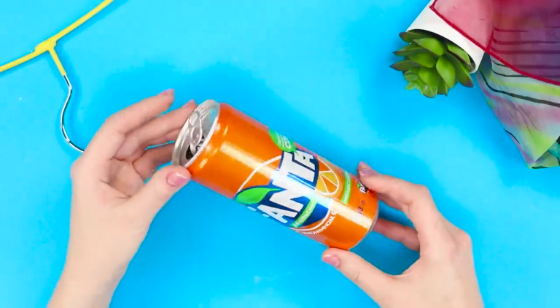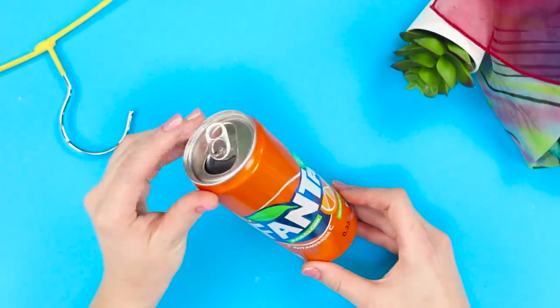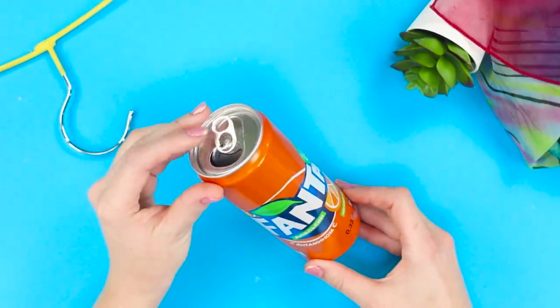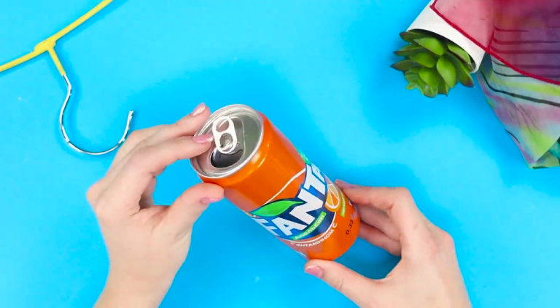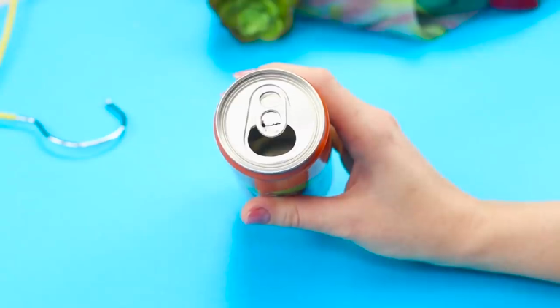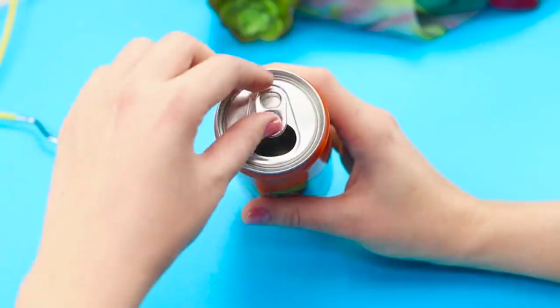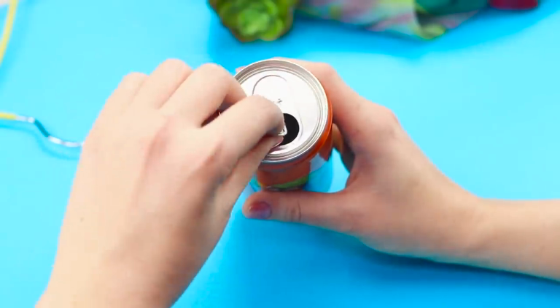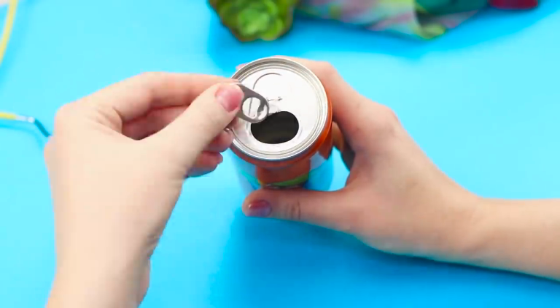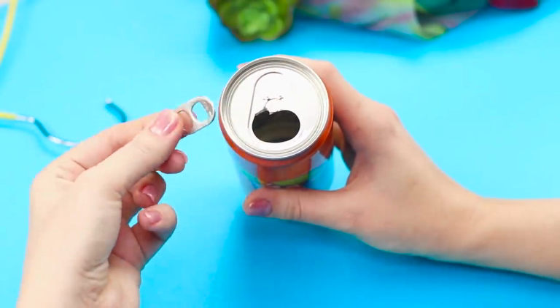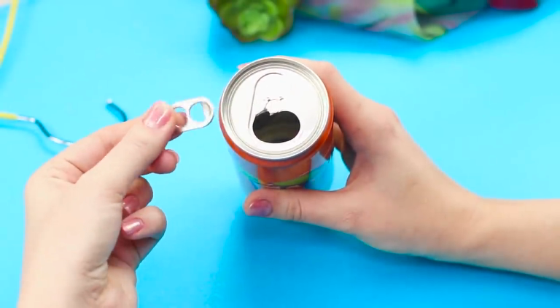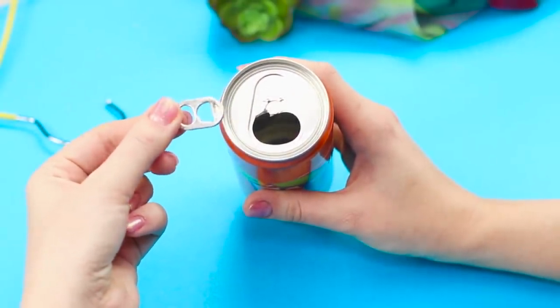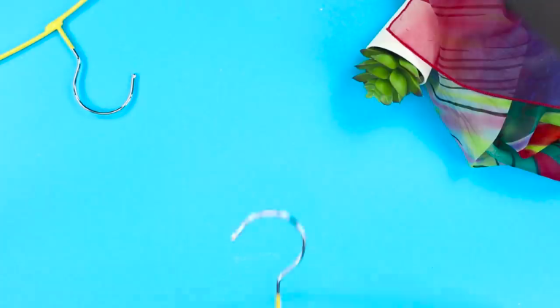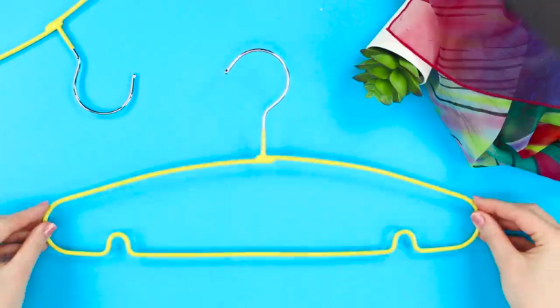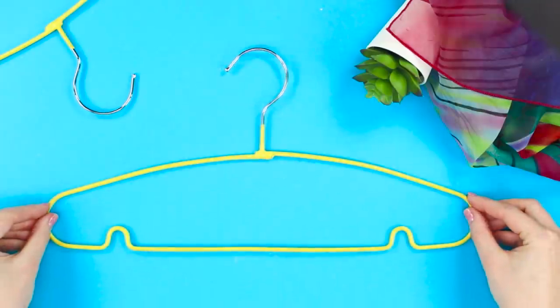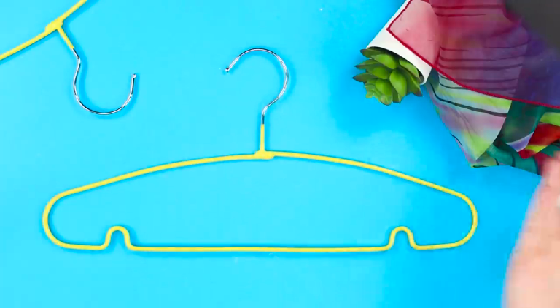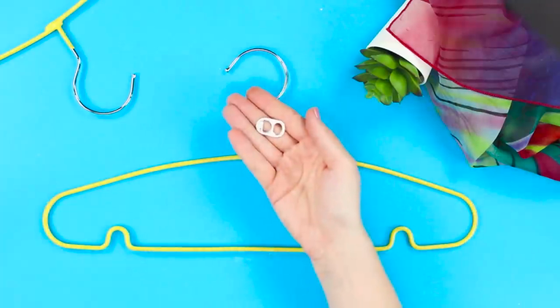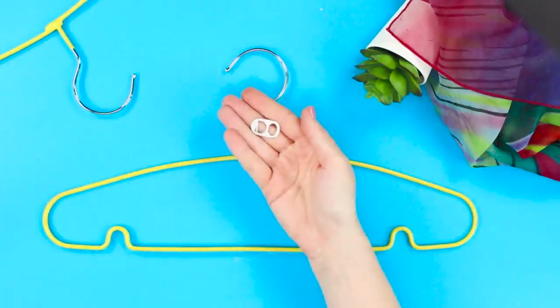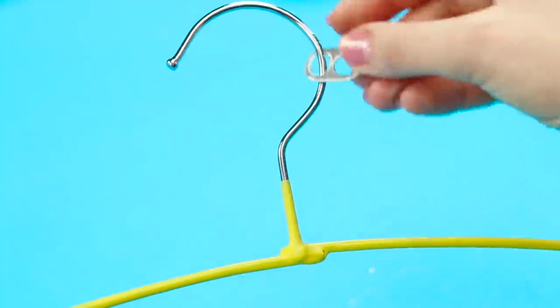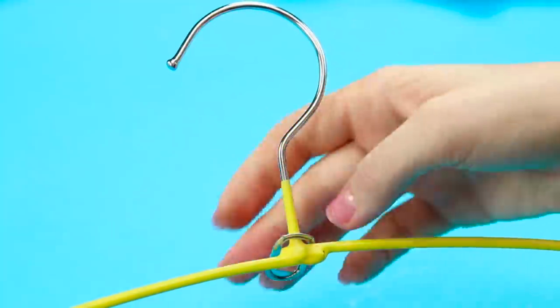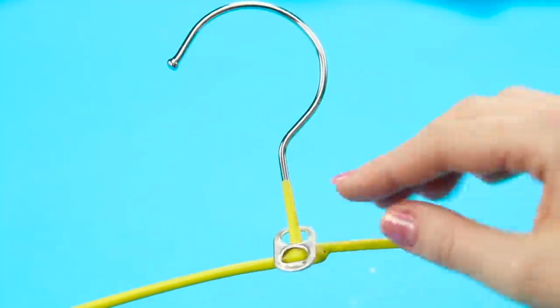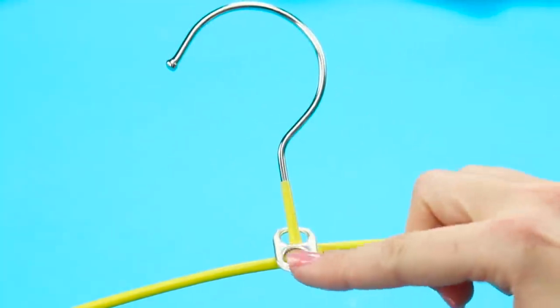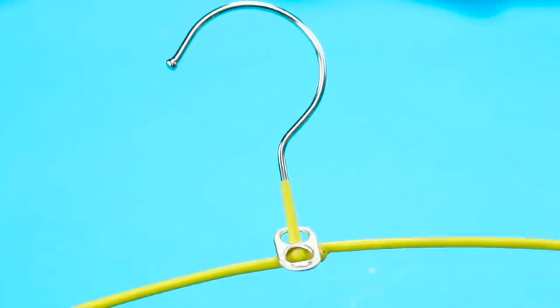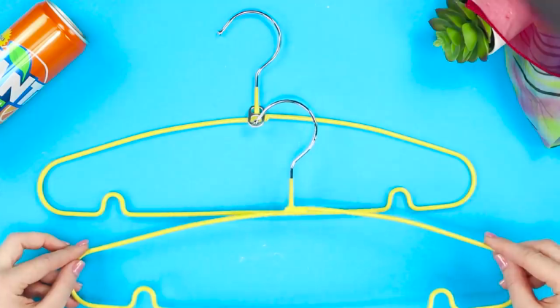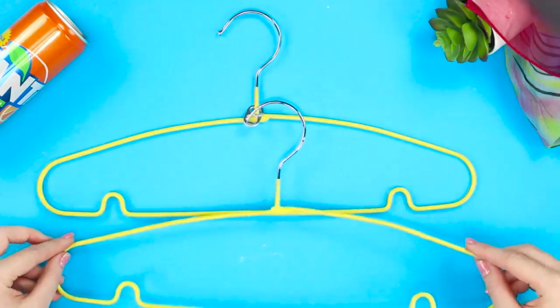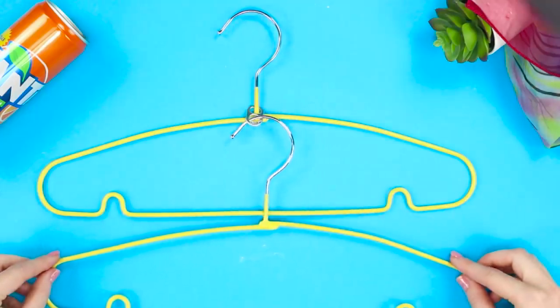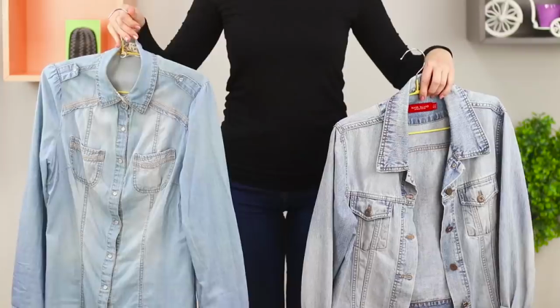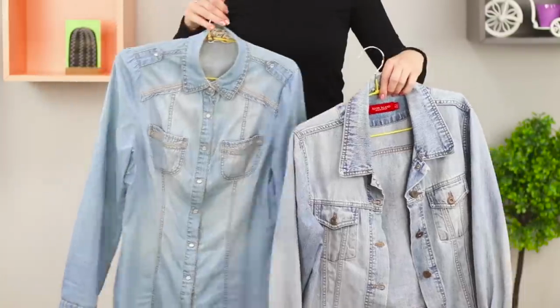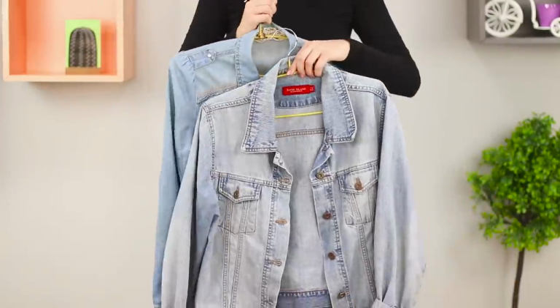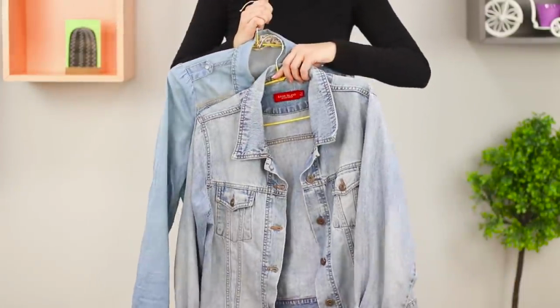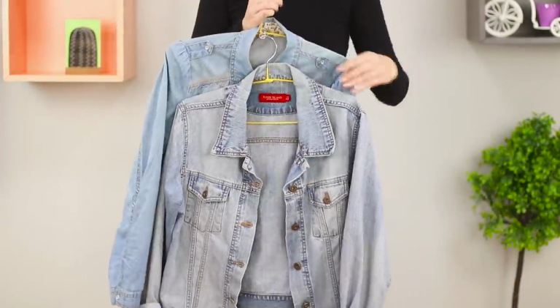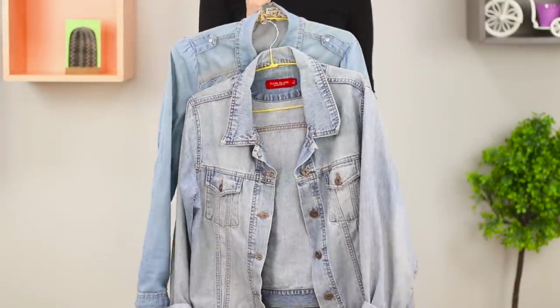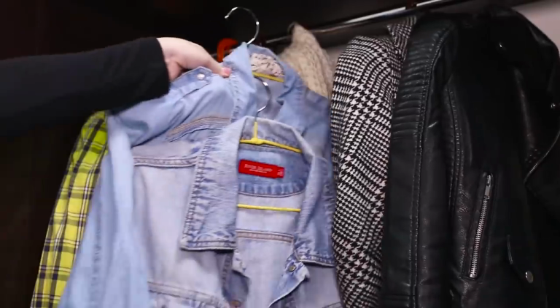Take an ordinary tin can and remove the ring from it. Take a hanger and put the ring on its hook — you get a comfortable mount for another hanger. This vertical hanging system will save valuable space in your closet.